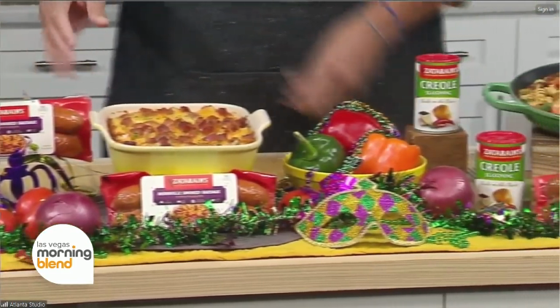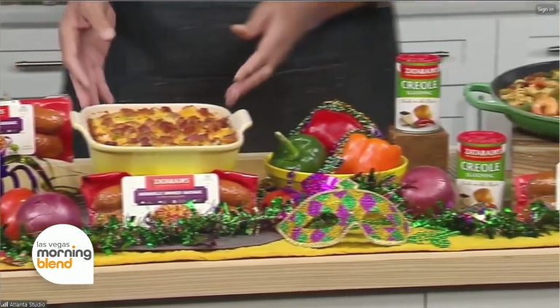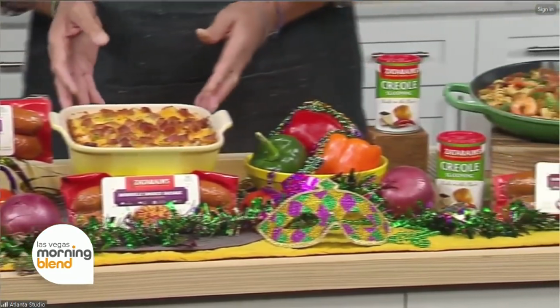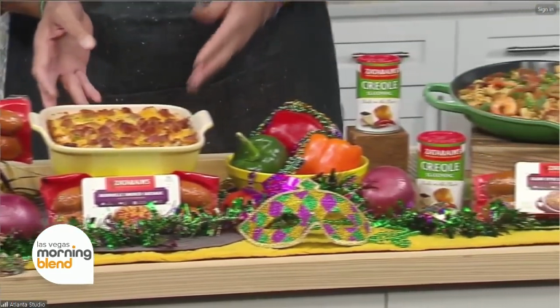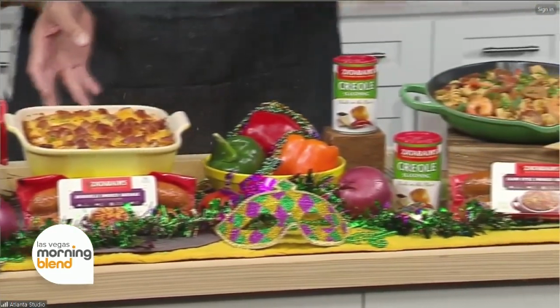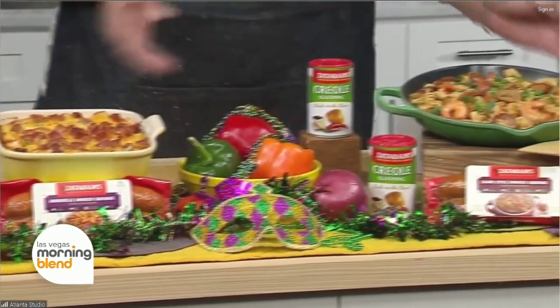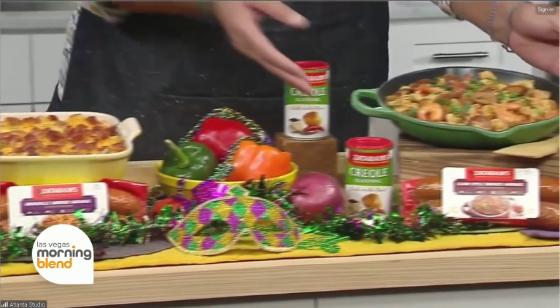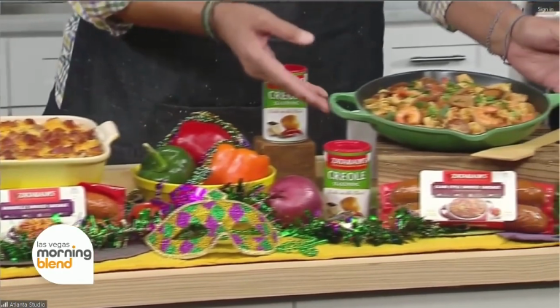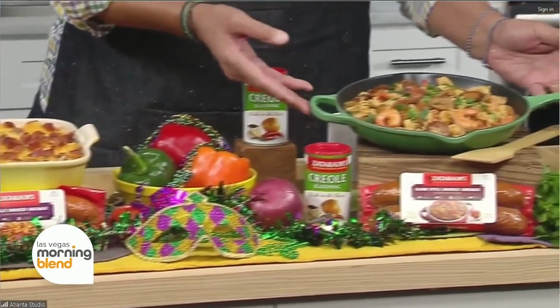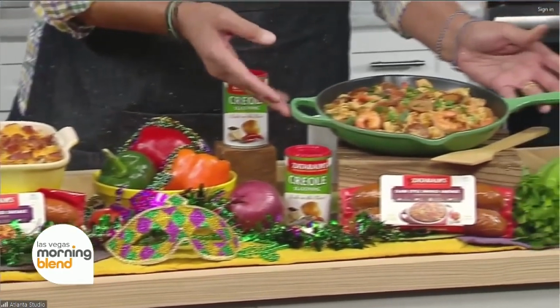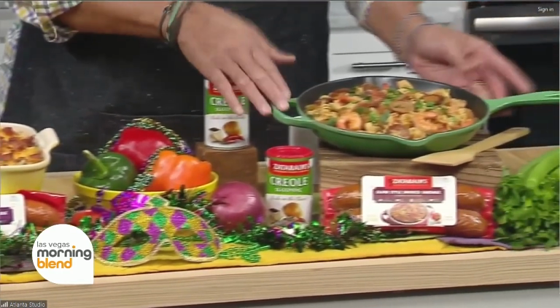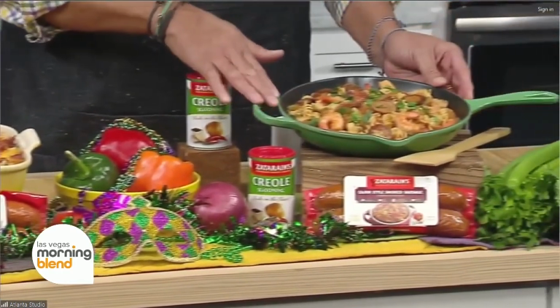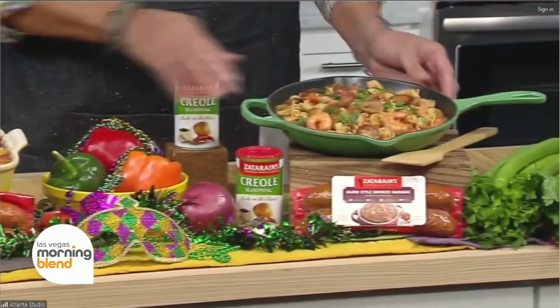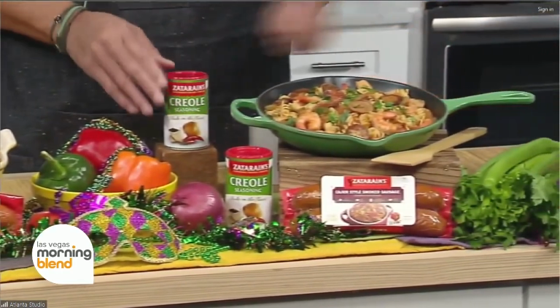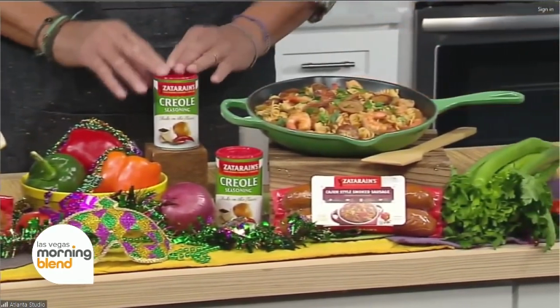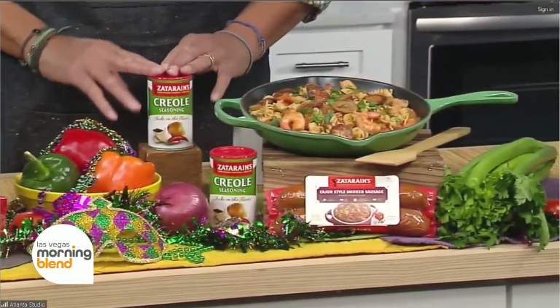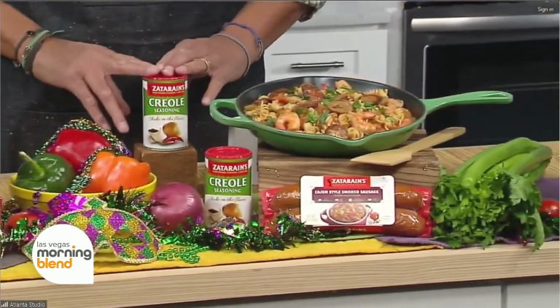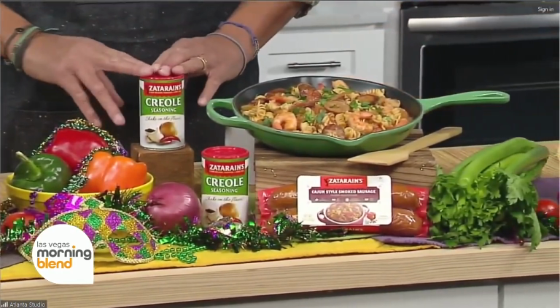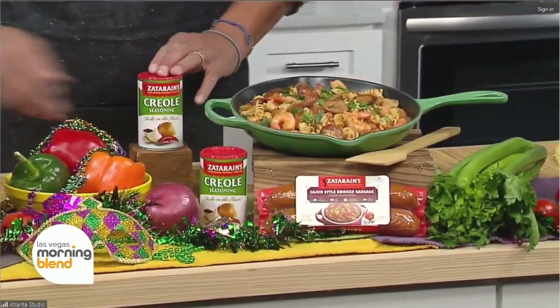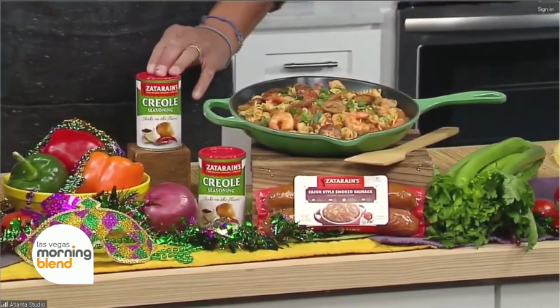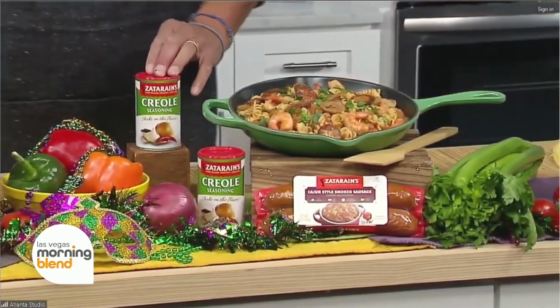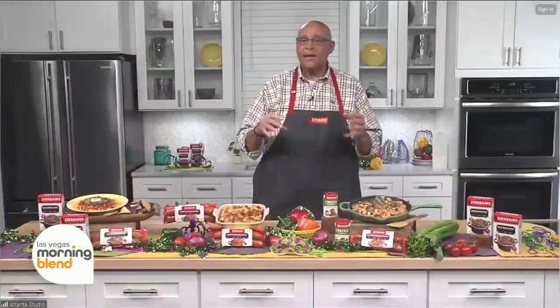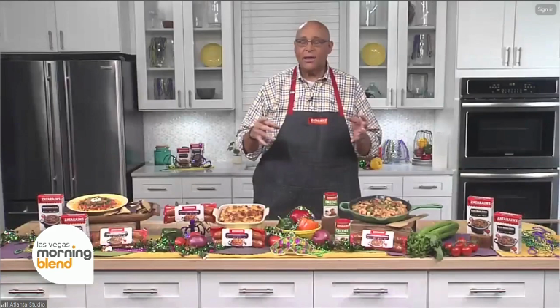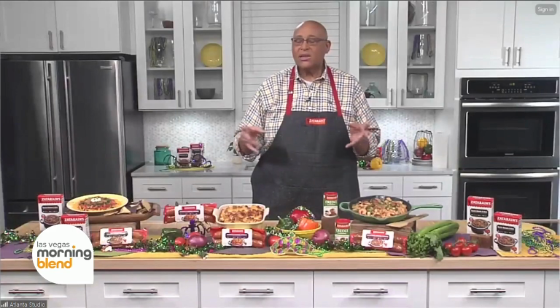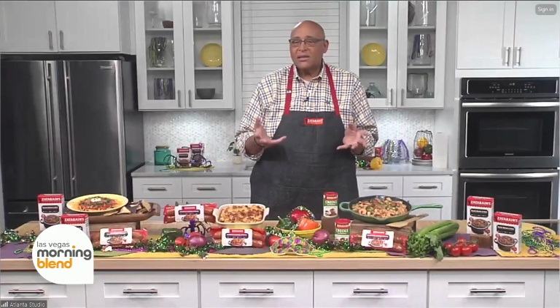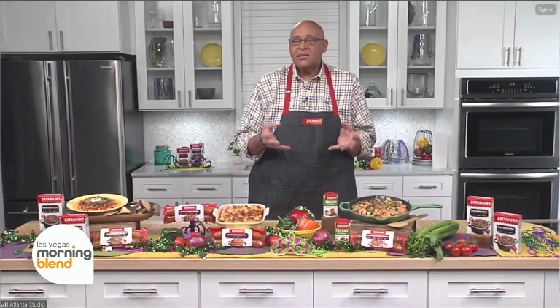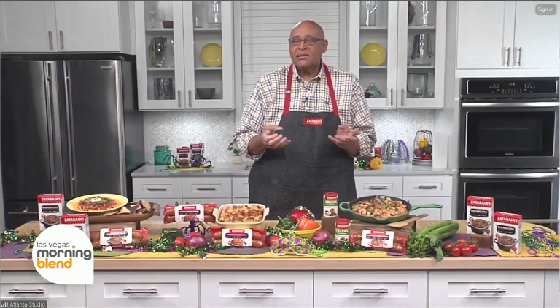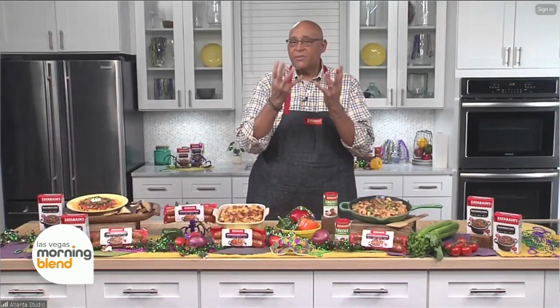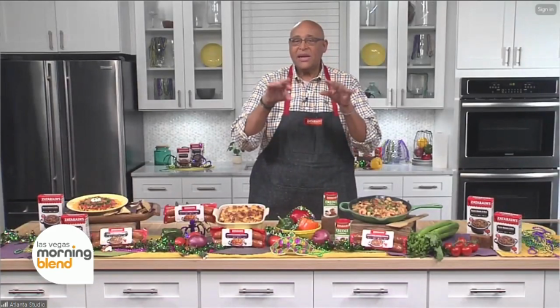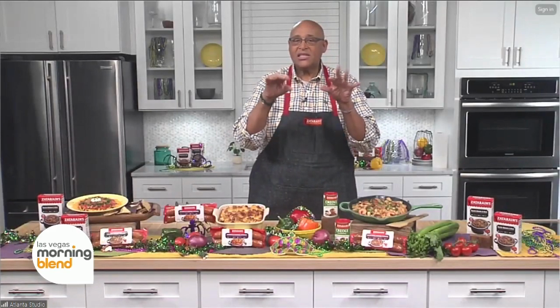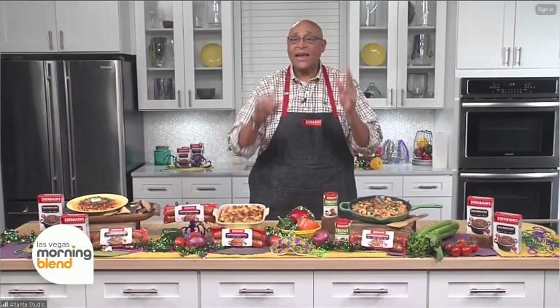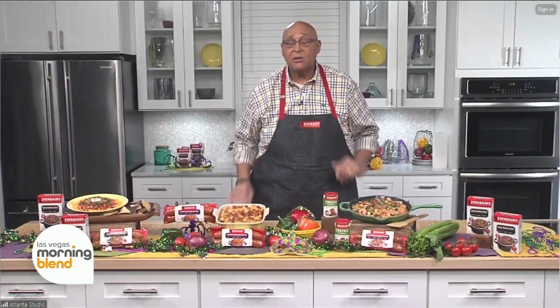With the three sausages and a little bit of the Creole seasoning, I can take any dish I want to make, and with the sausages and the seasoning, it makes it just dance on the plate.